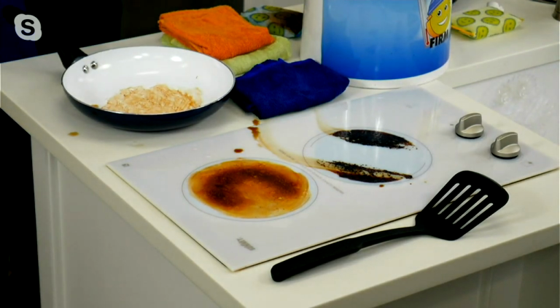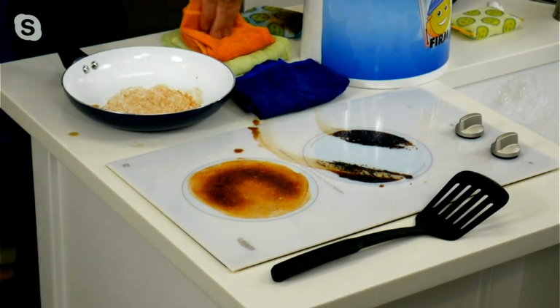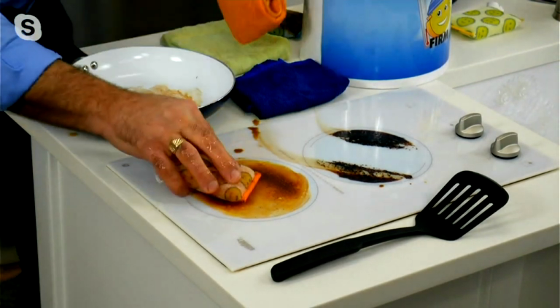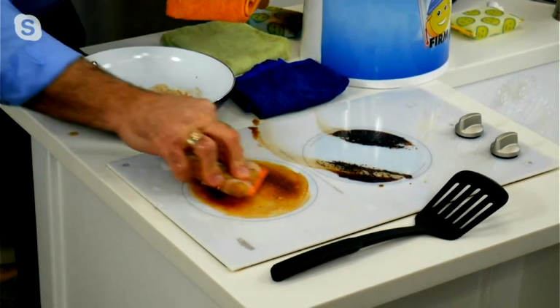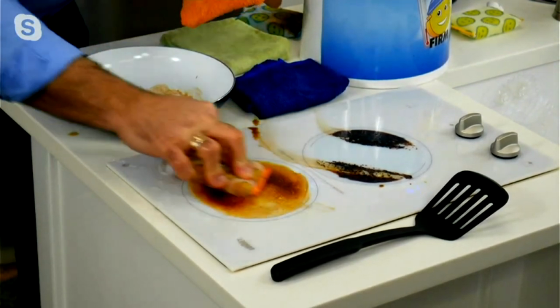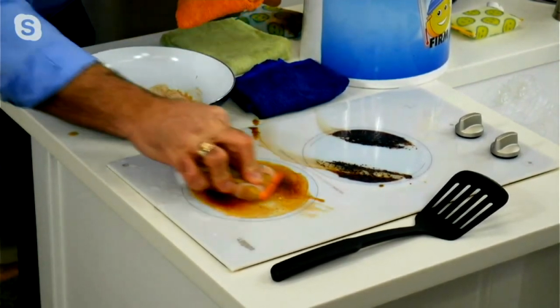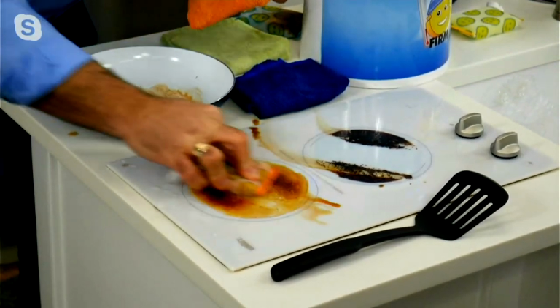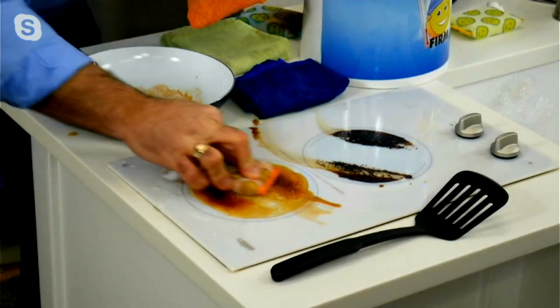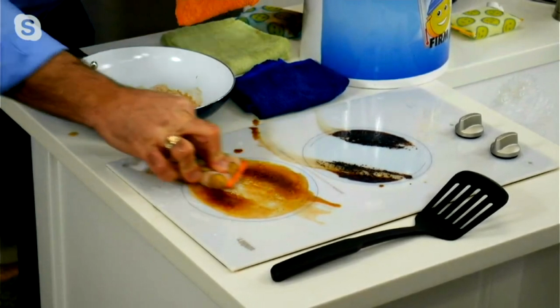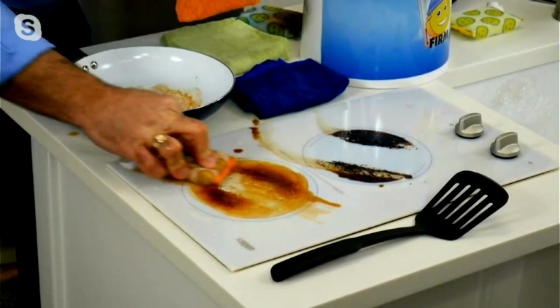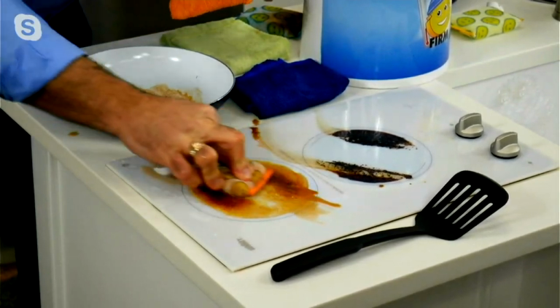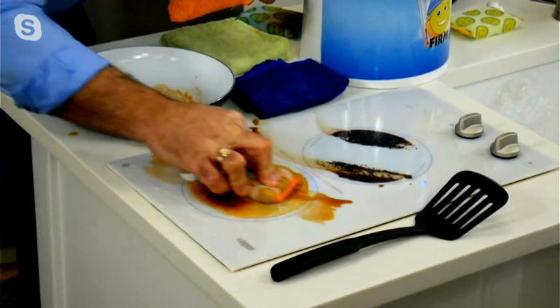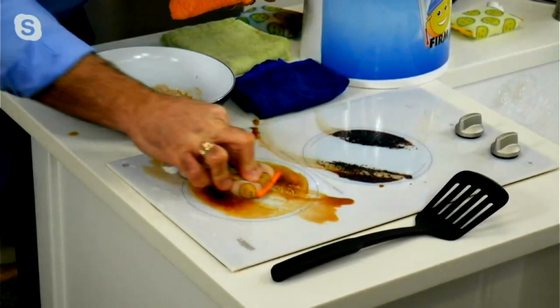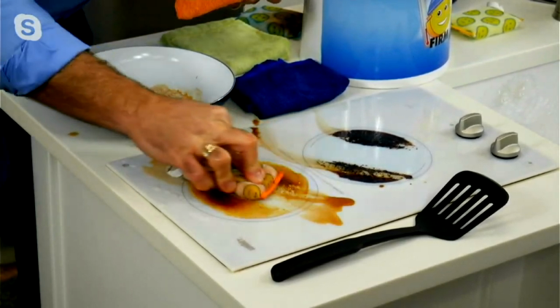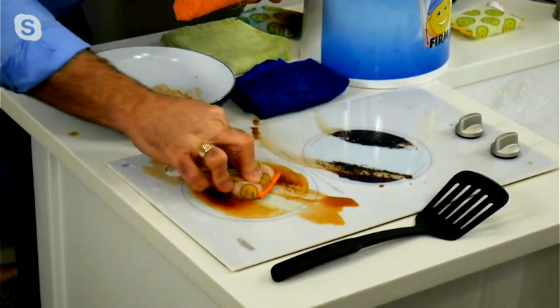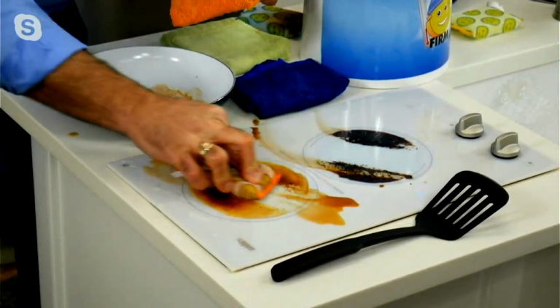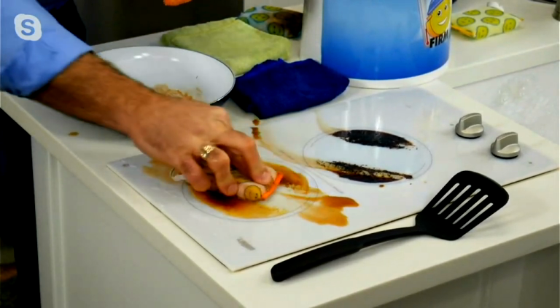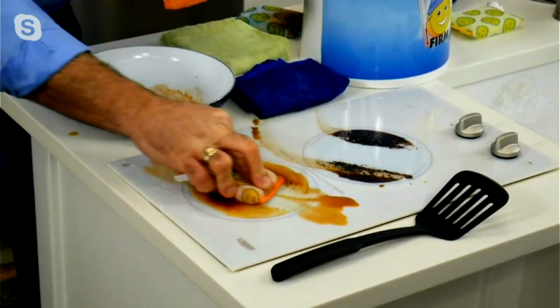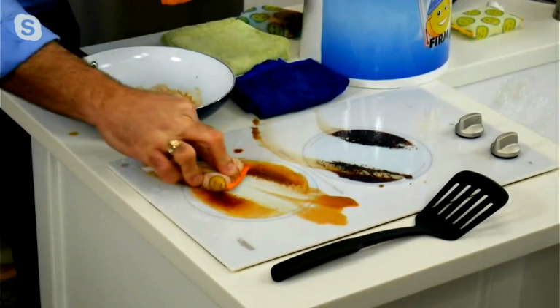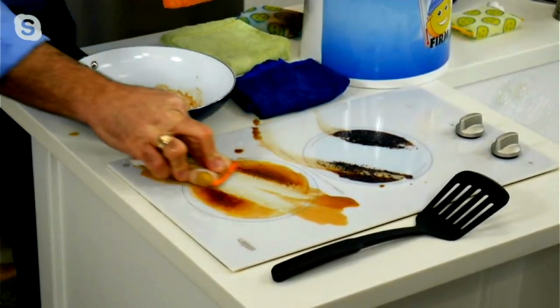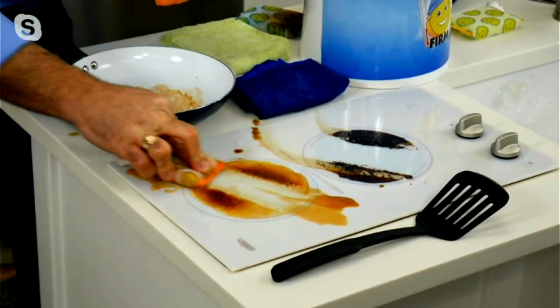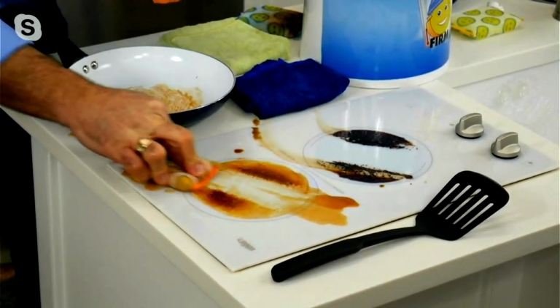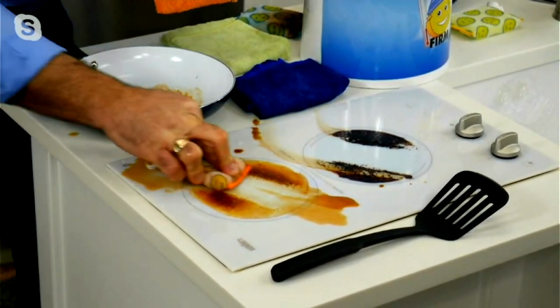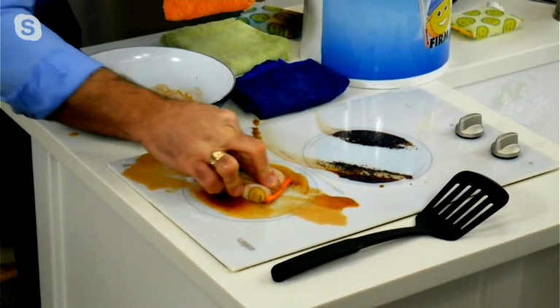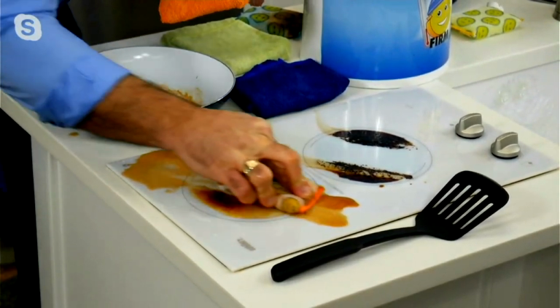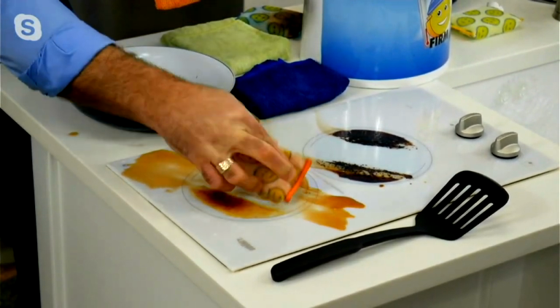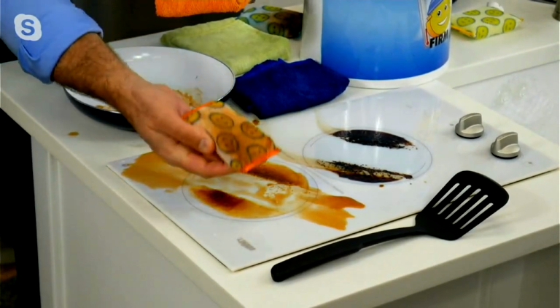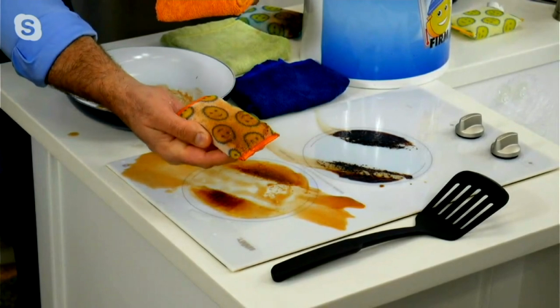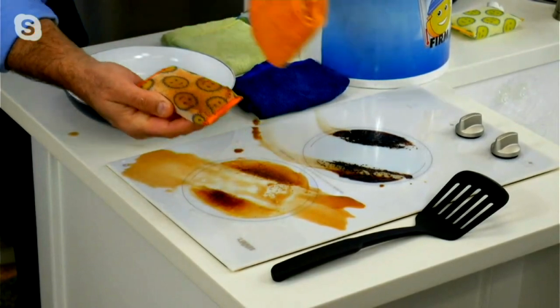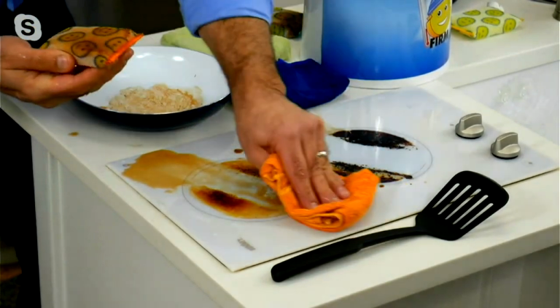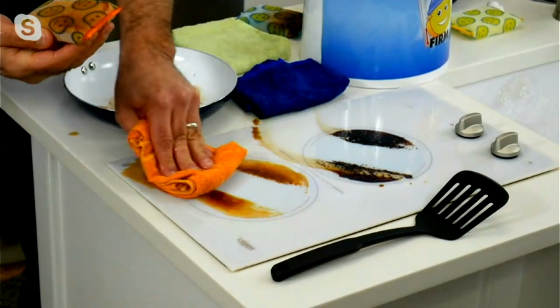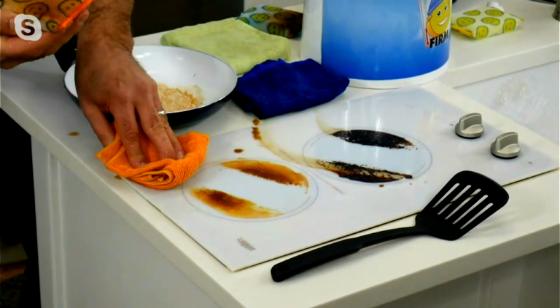This is cheese, mustard, tomato sauce, brown and gravy. Dan, I hope you're not as messy a cook as I am, but if you are, I've got the product for you. This is going to cut right through it. Remember, I'm just using cold water here — there's no chemicals at all.